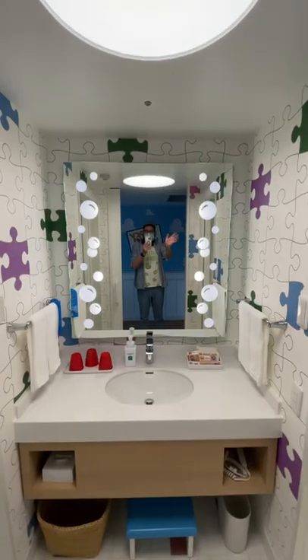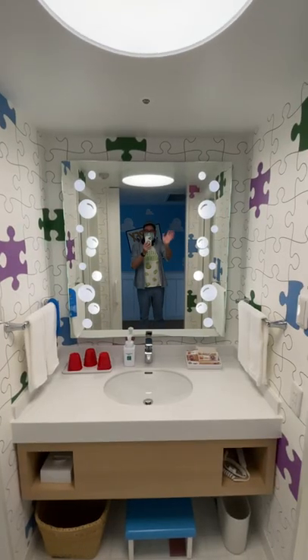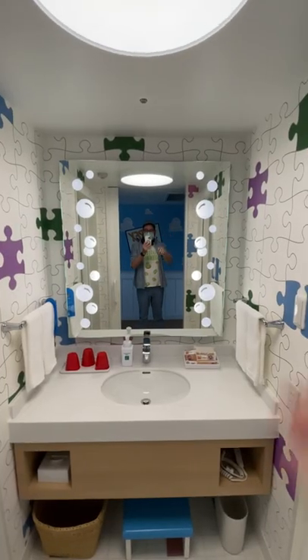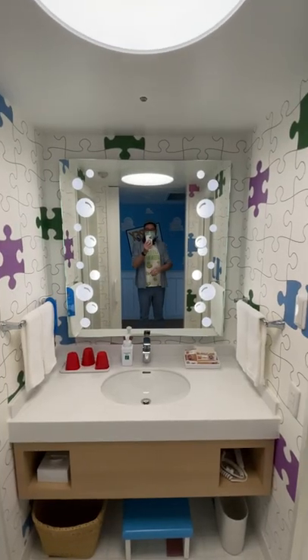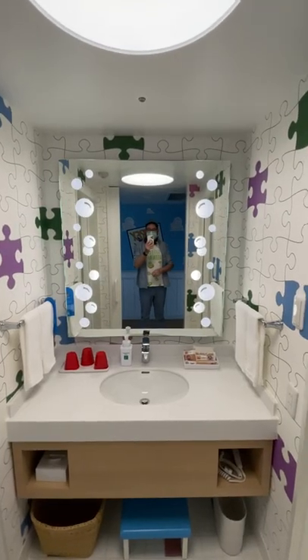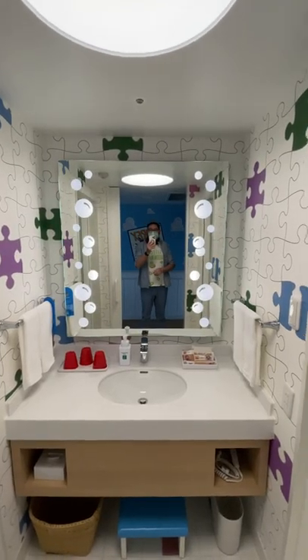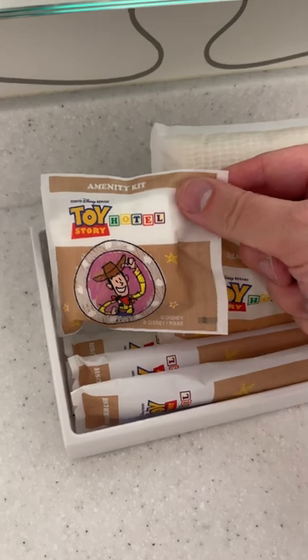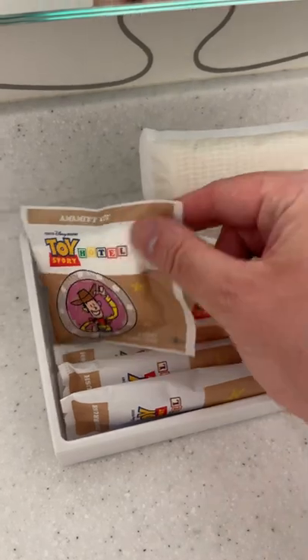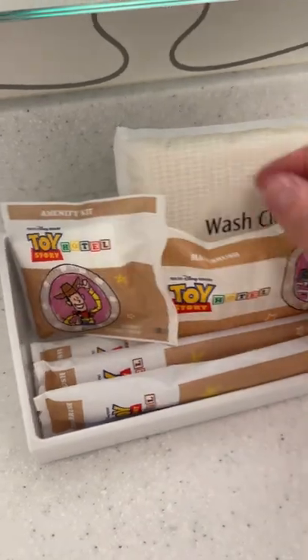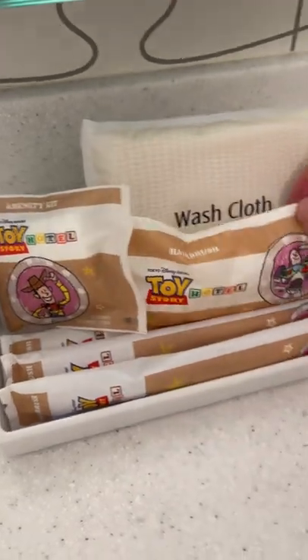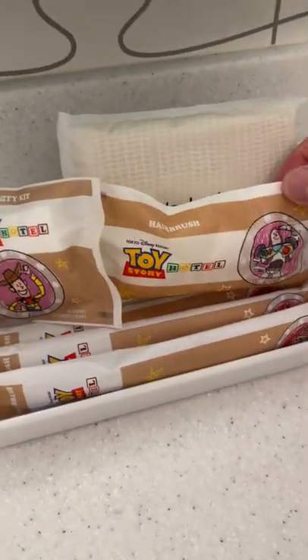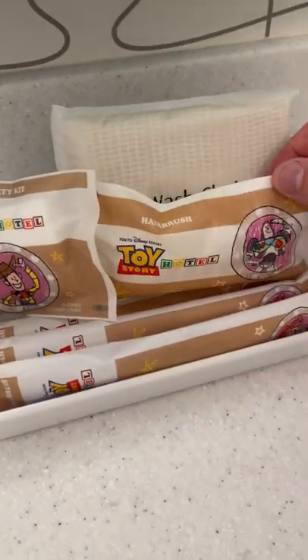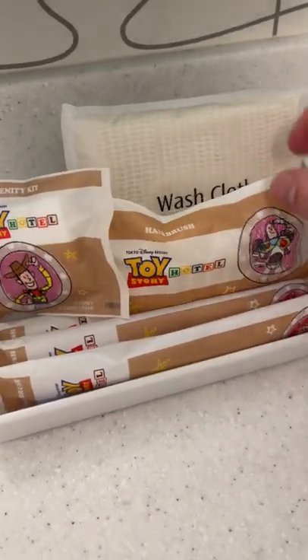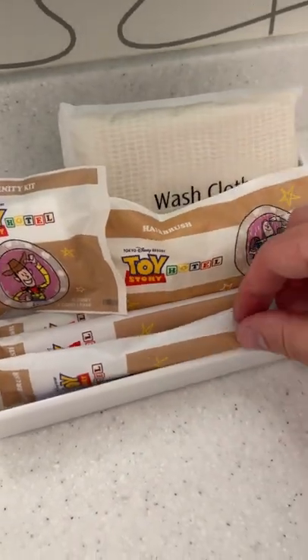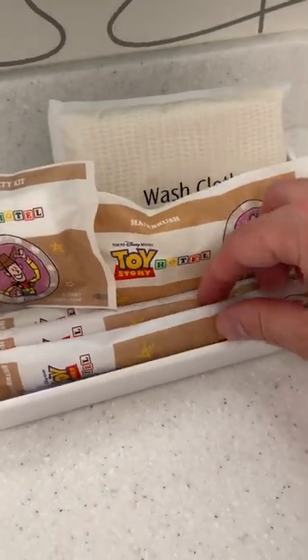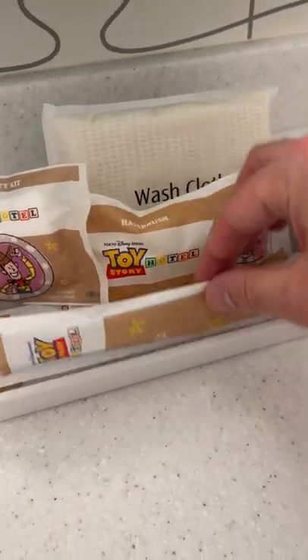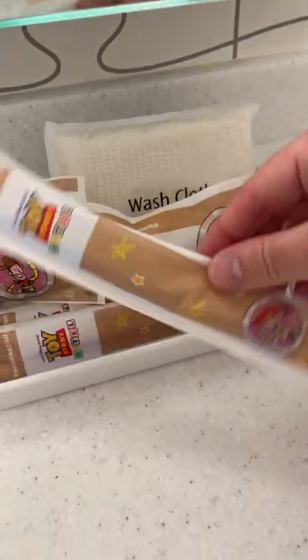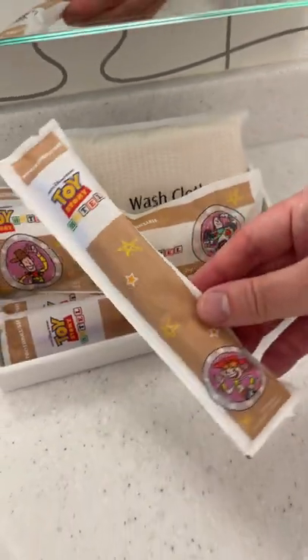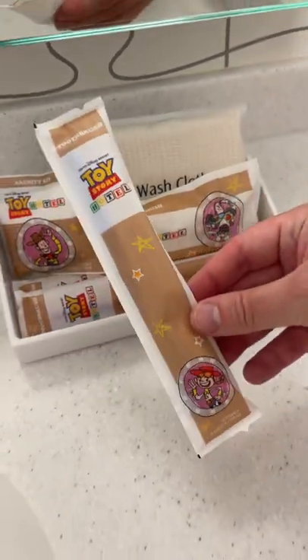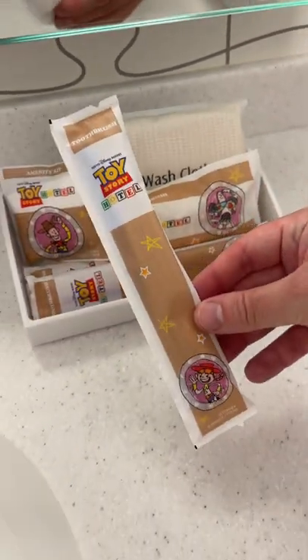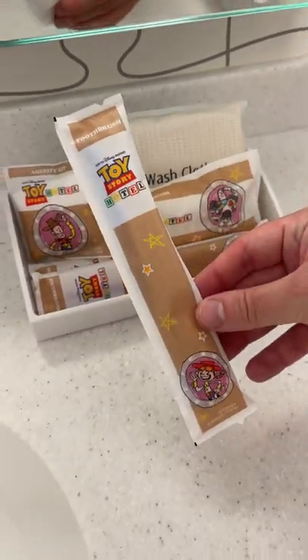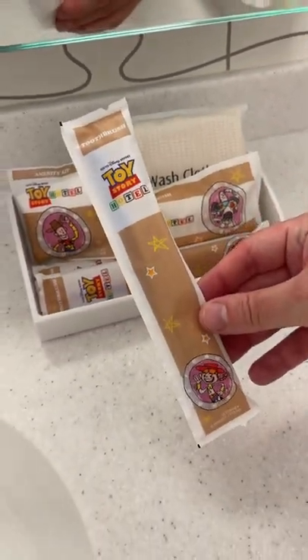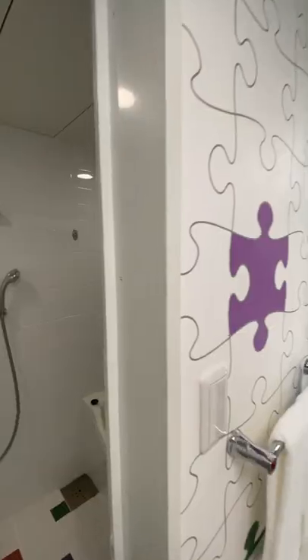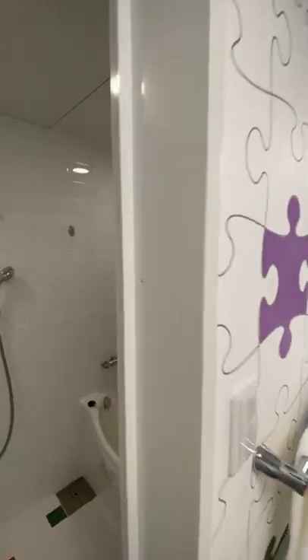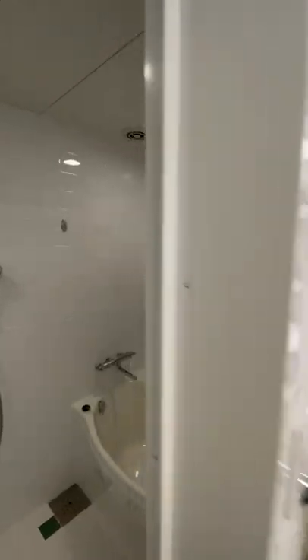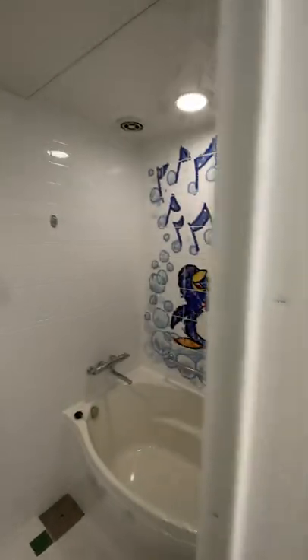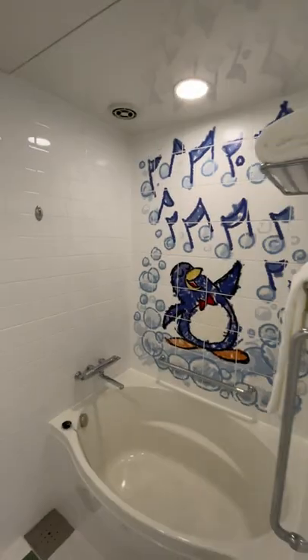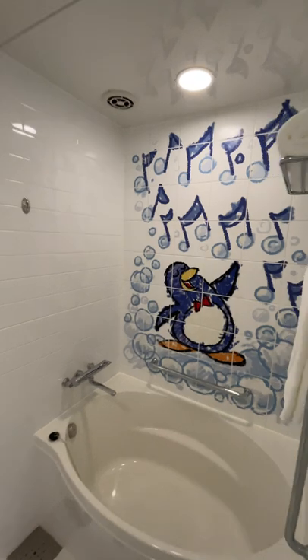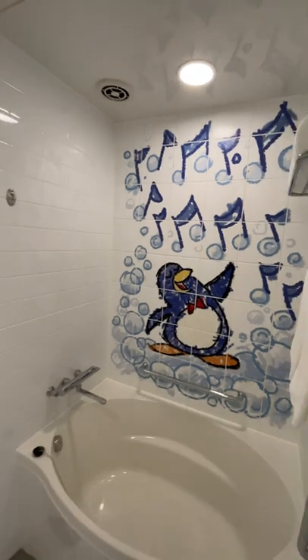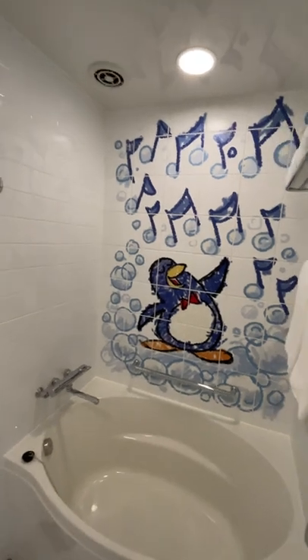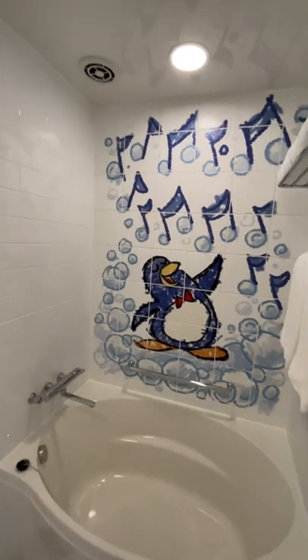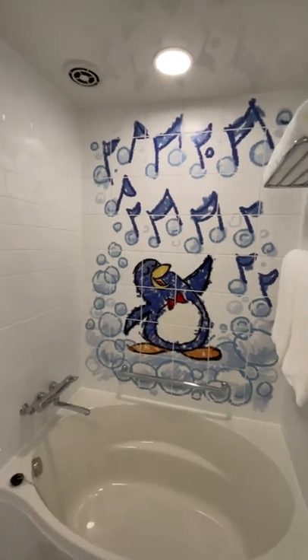Let's look at the bathroom. We got some amenities here — they're a little basic, nothing too exciting. But the bathroom, look at that.